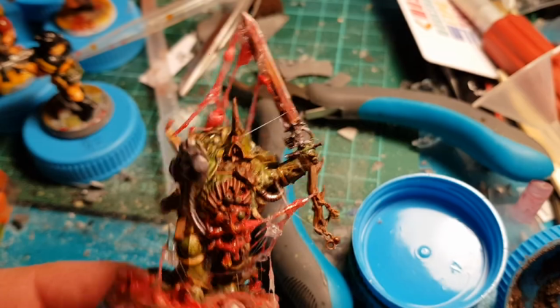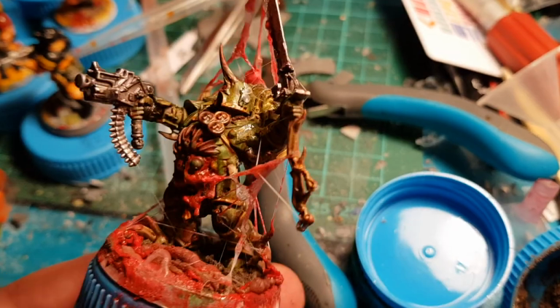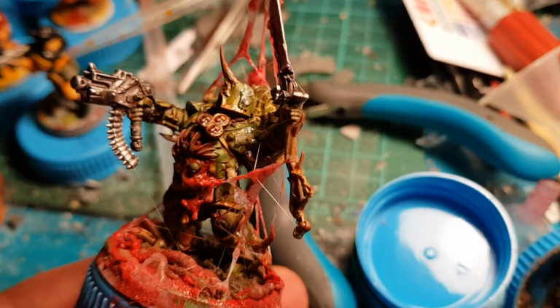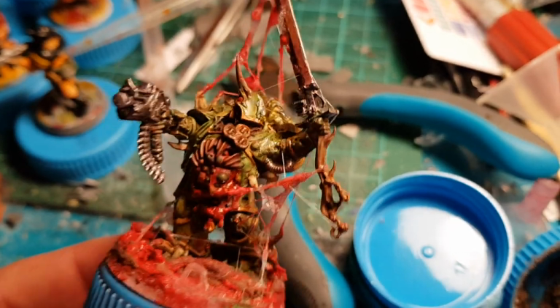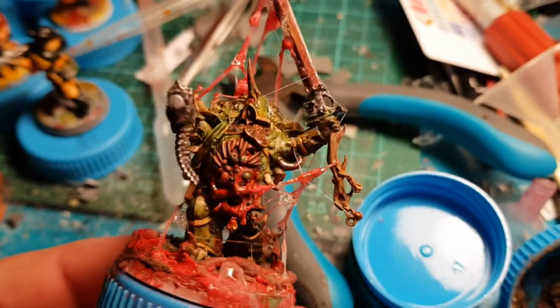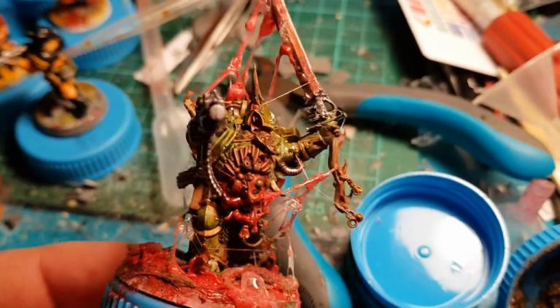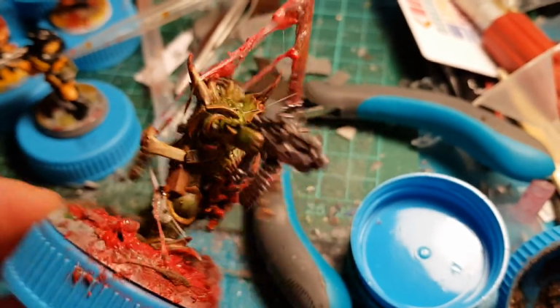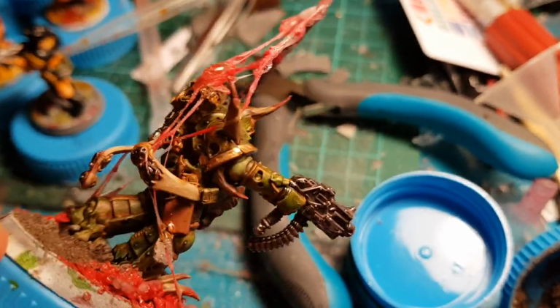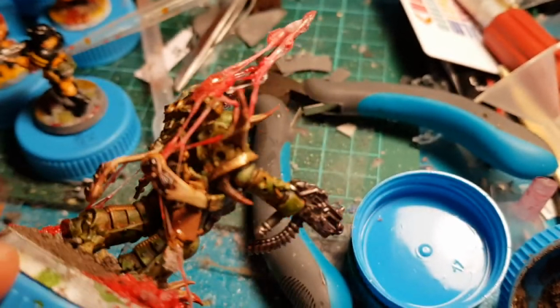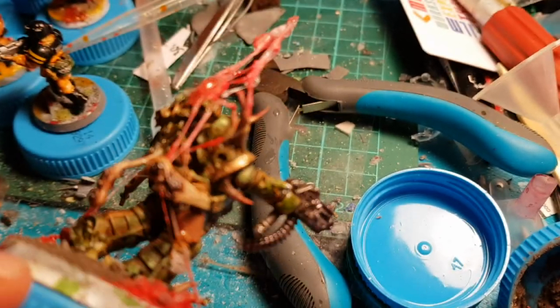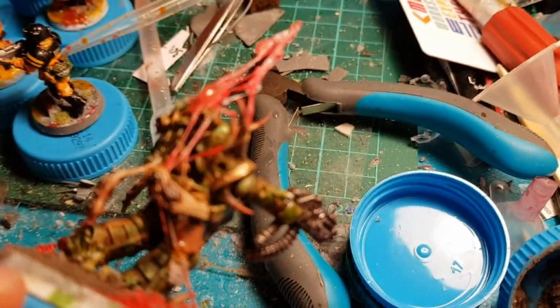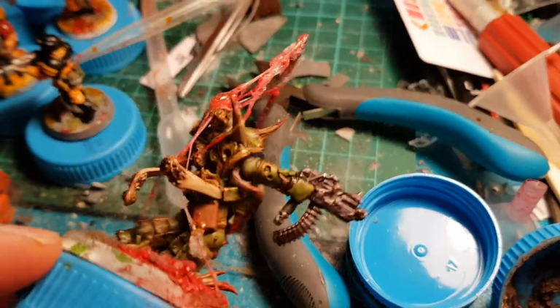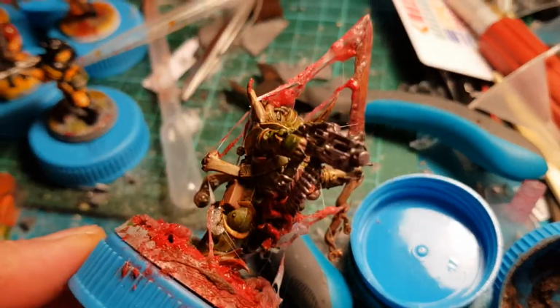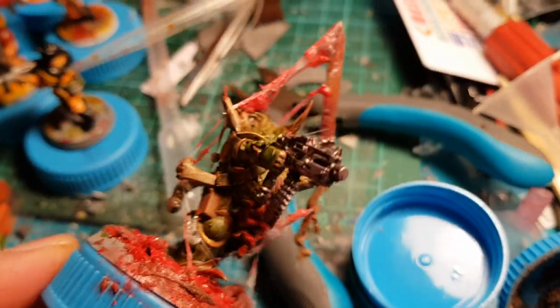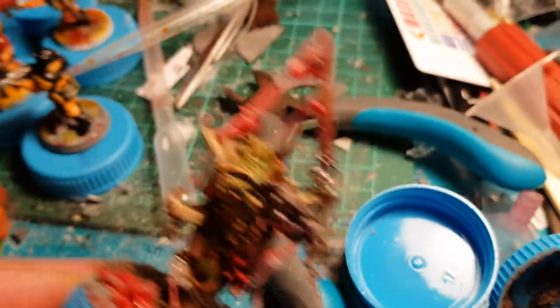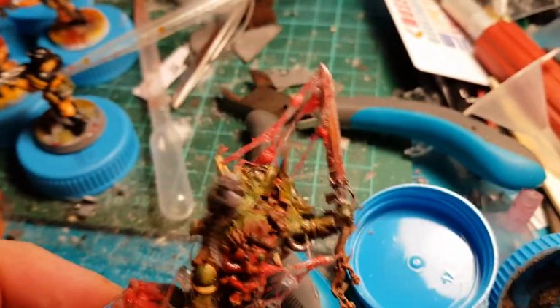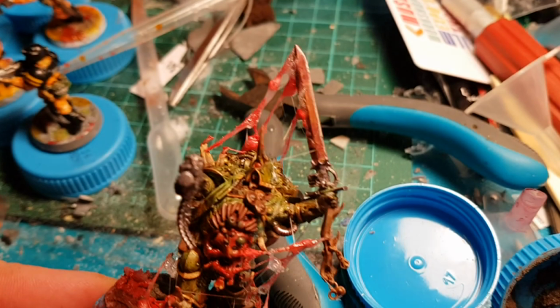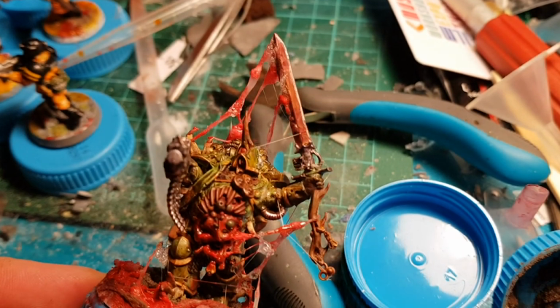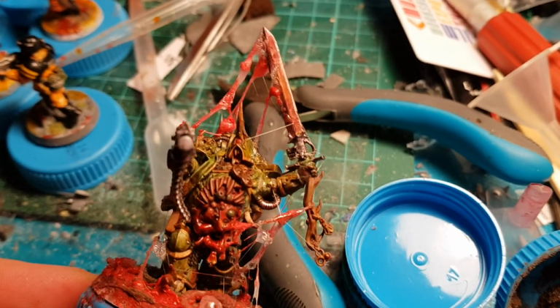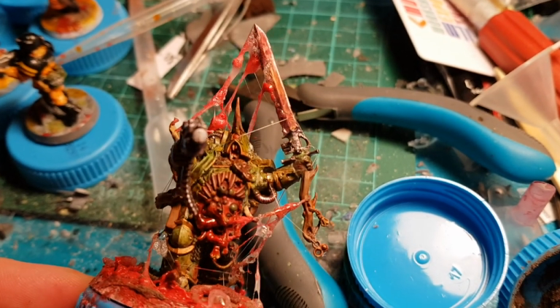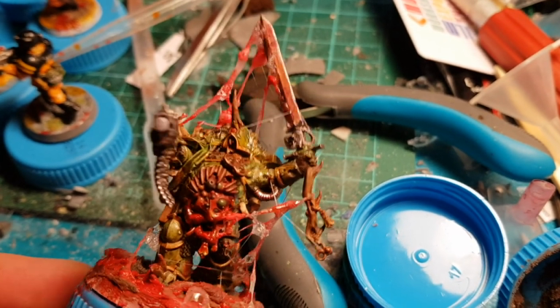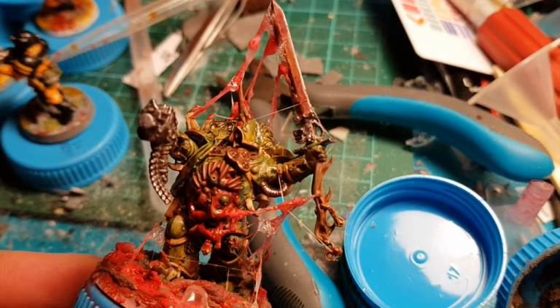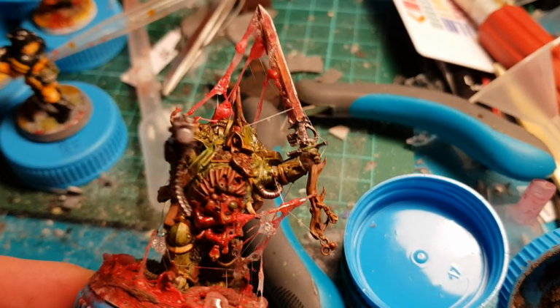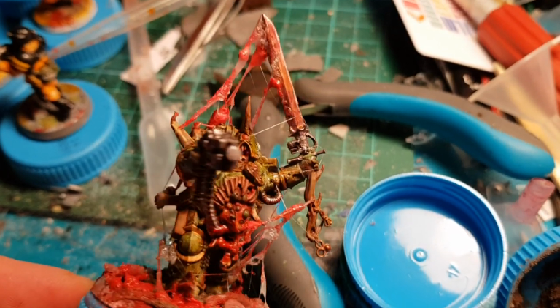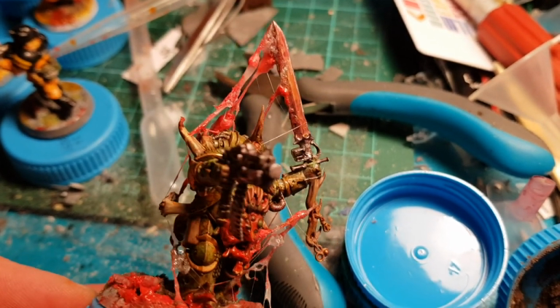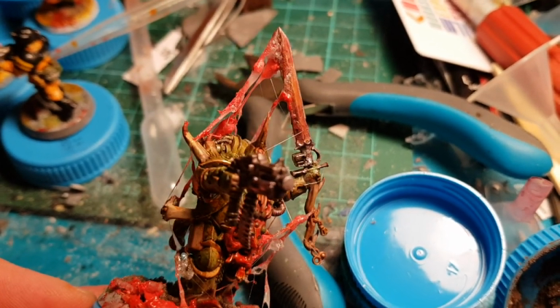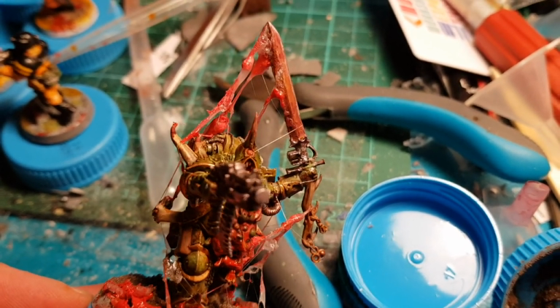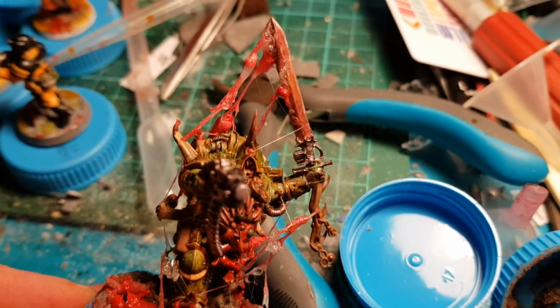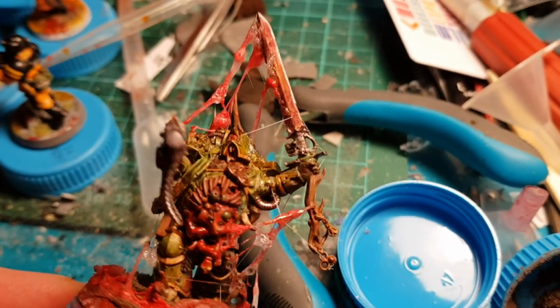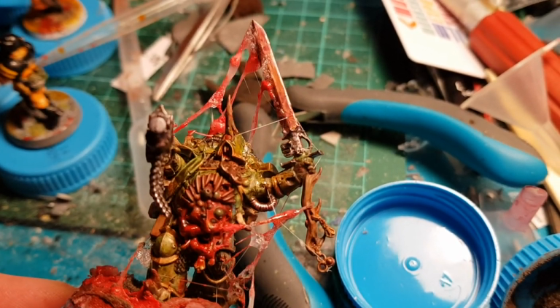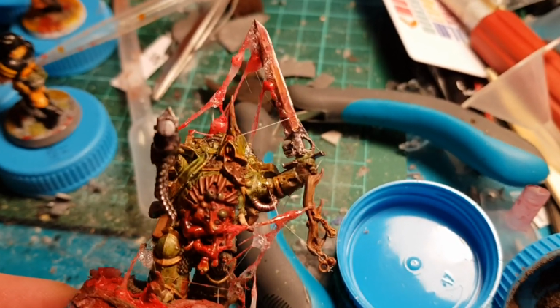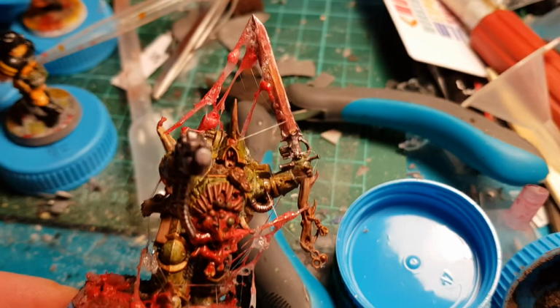And if I ever play it in eighth edition, it's probably going to be a champion — a plague marine champion with a plague sword.